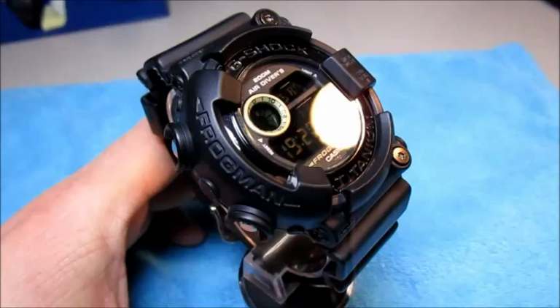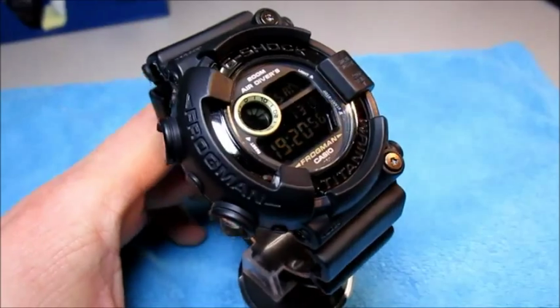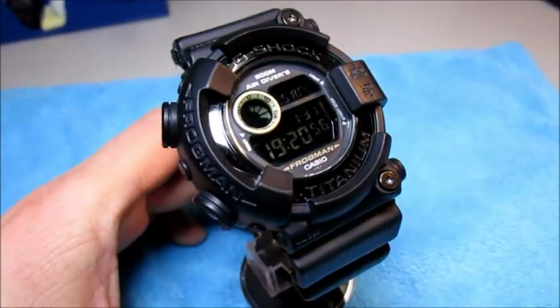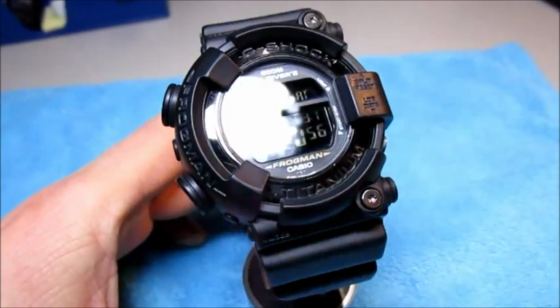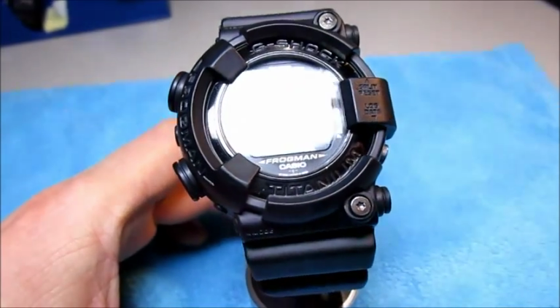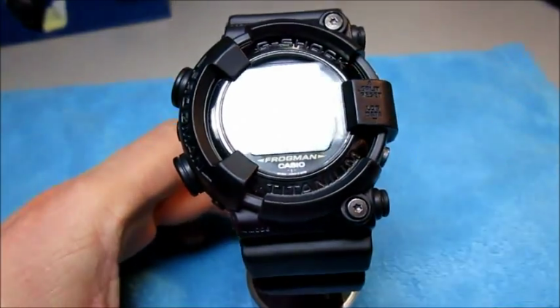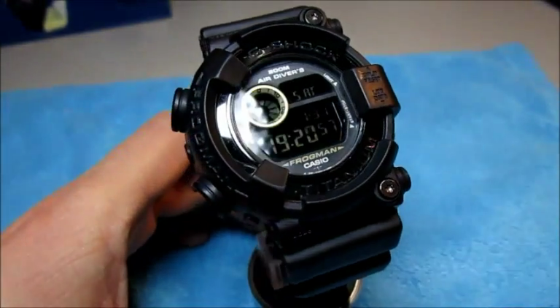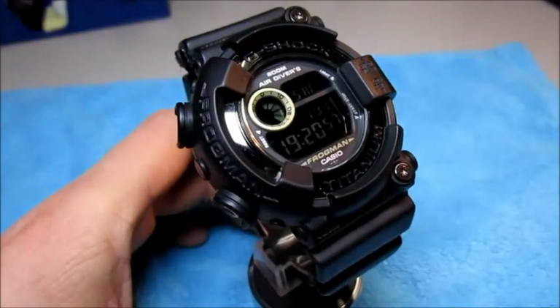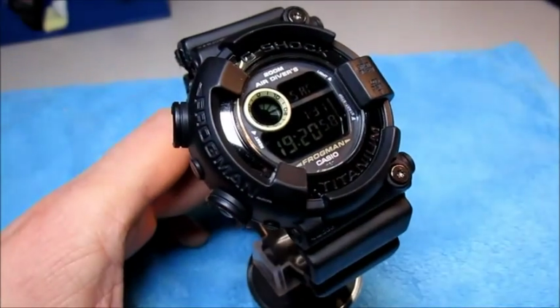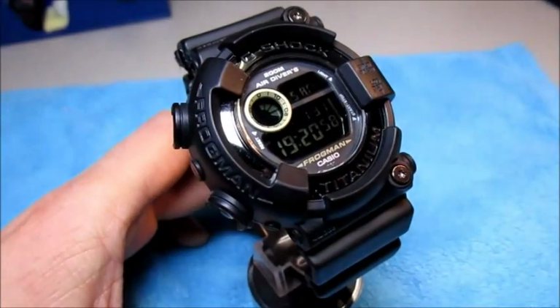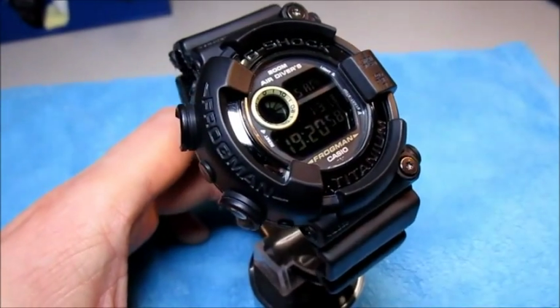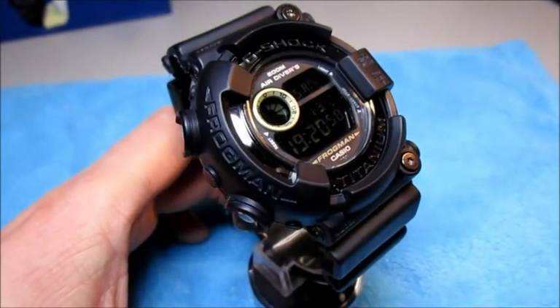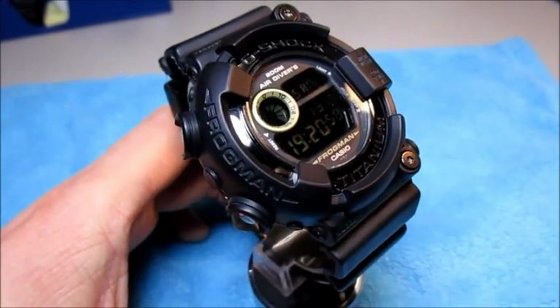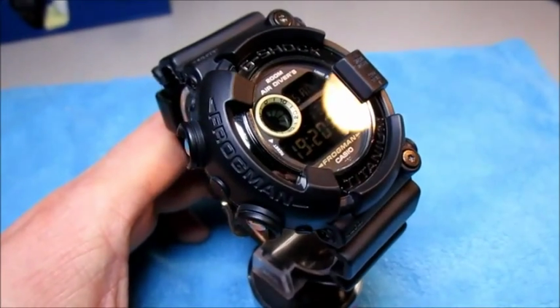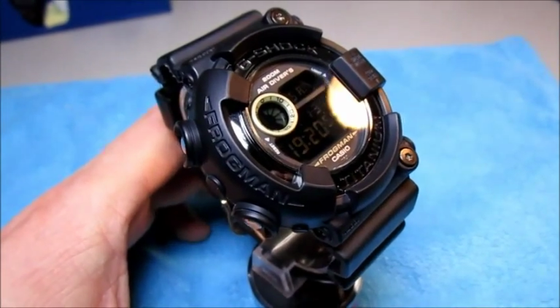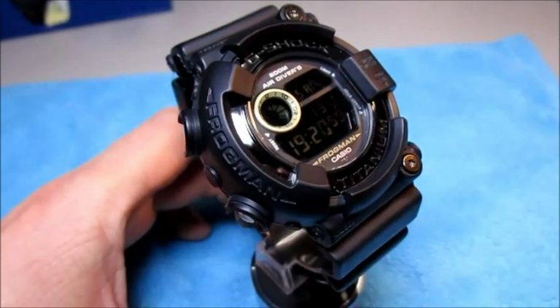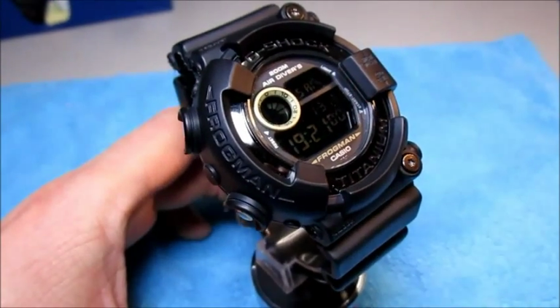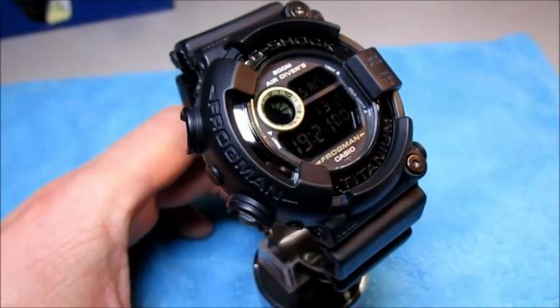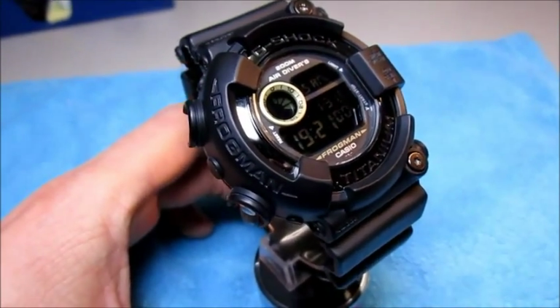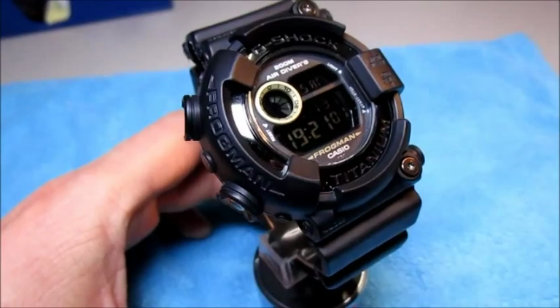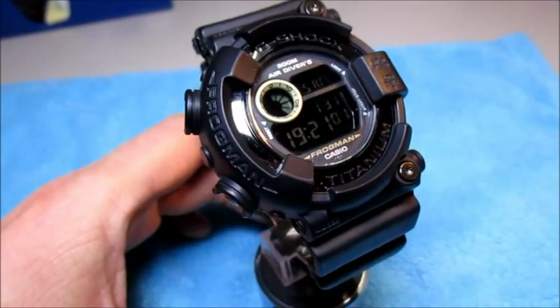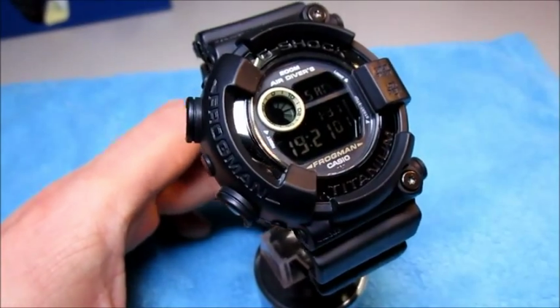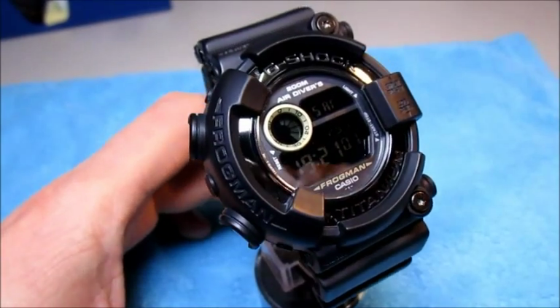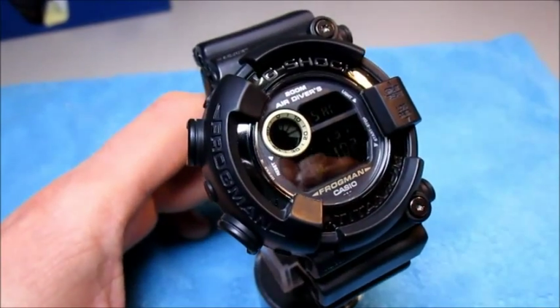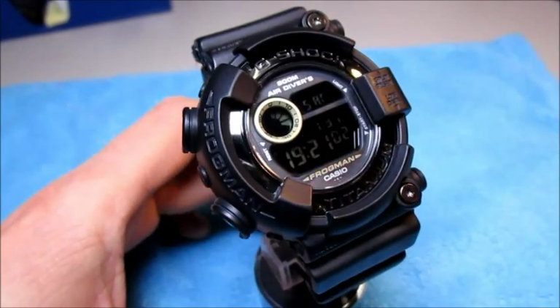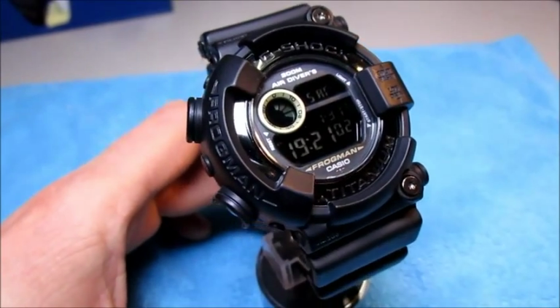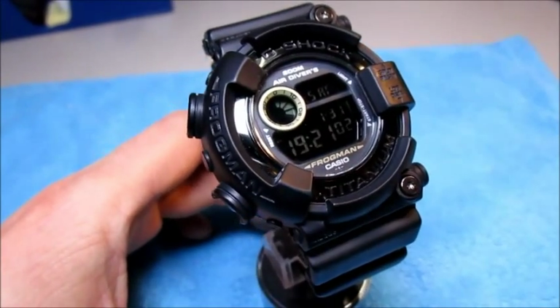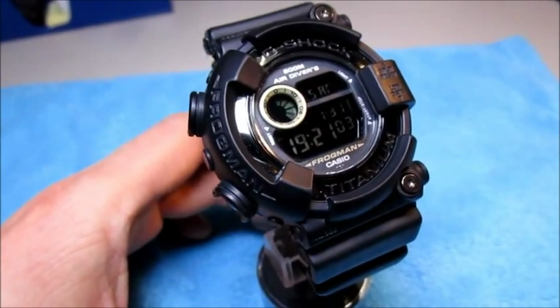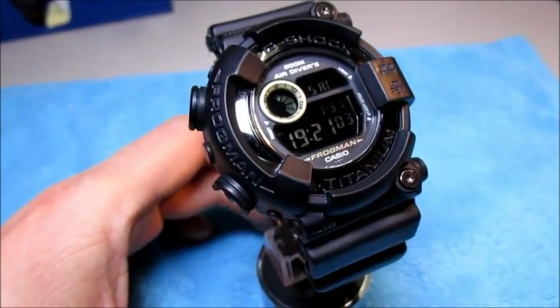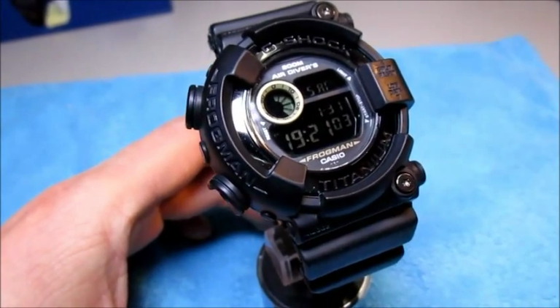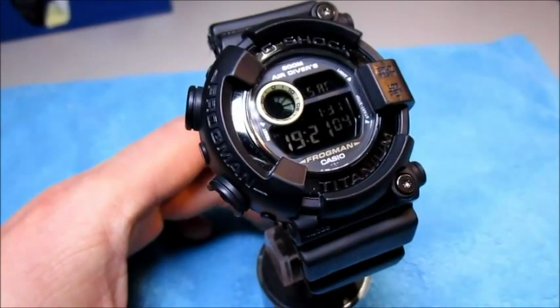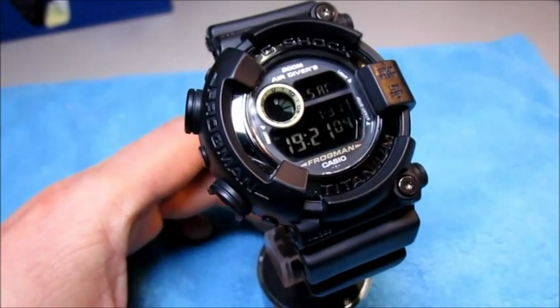Froggy Friday! Thanks a lot for watching, have a nice day, take care, bye.